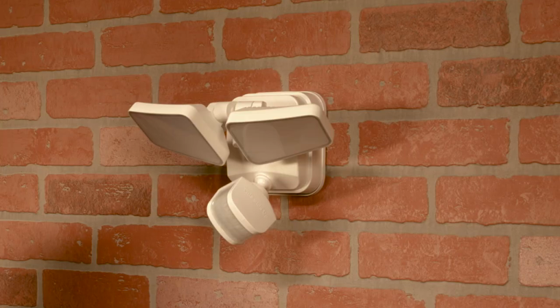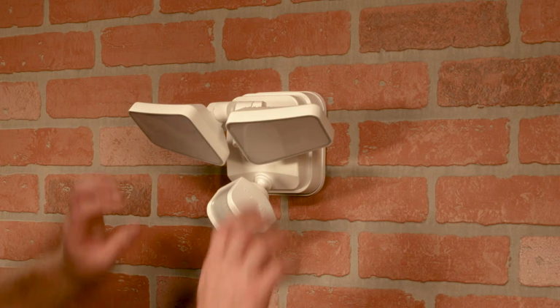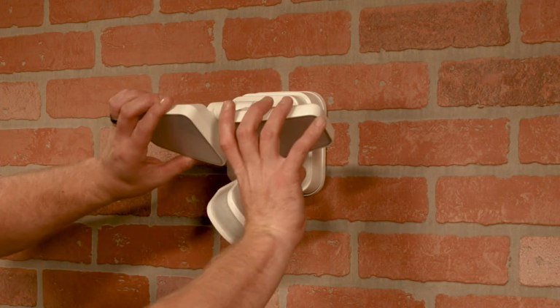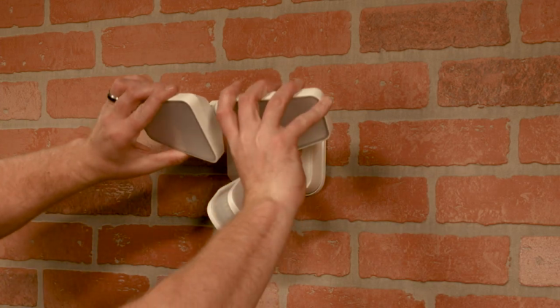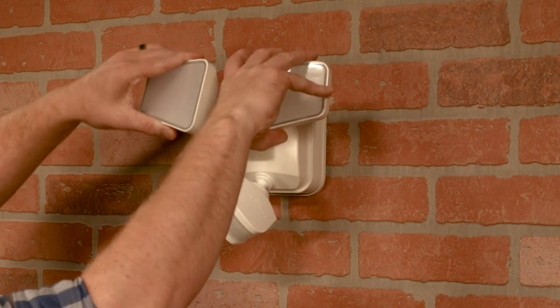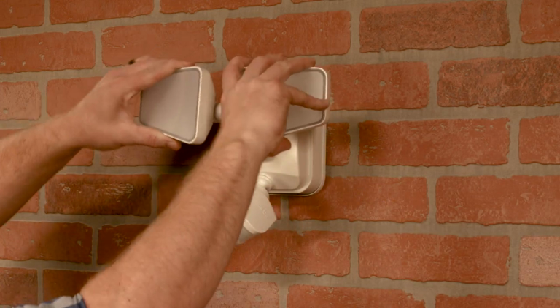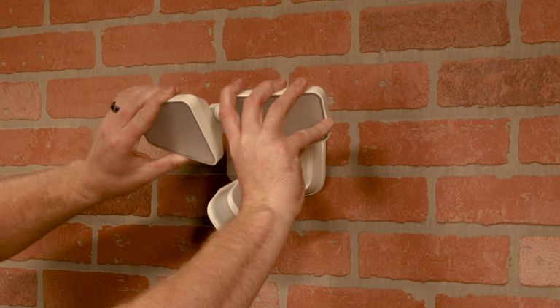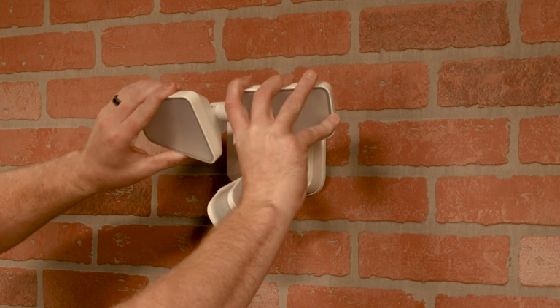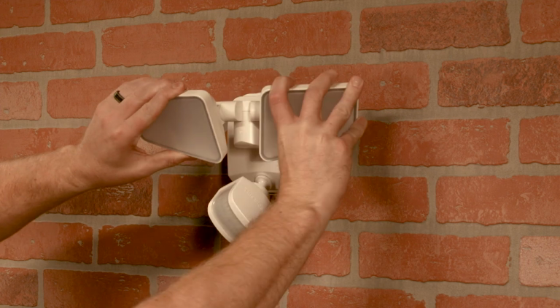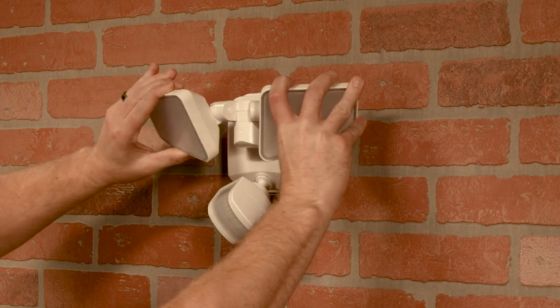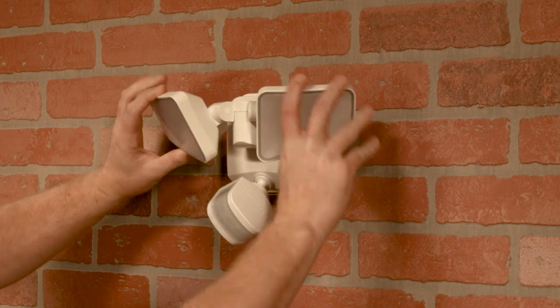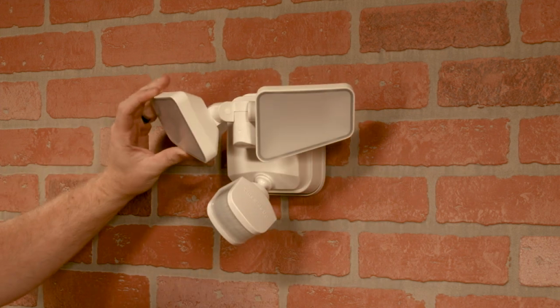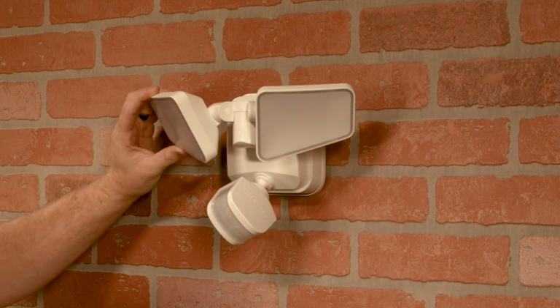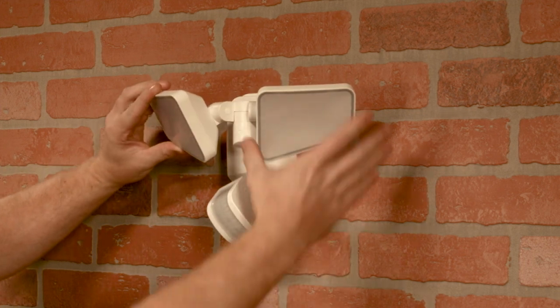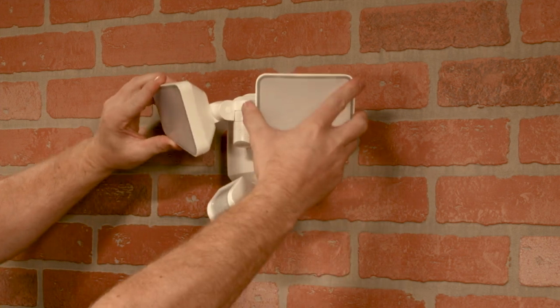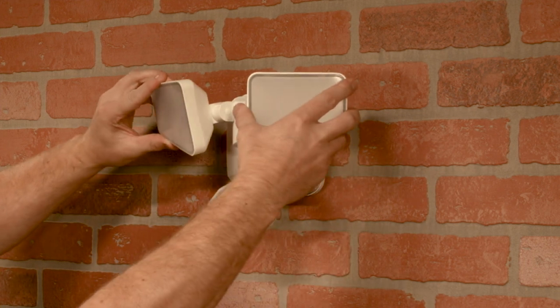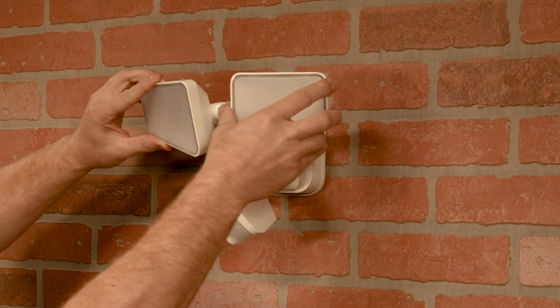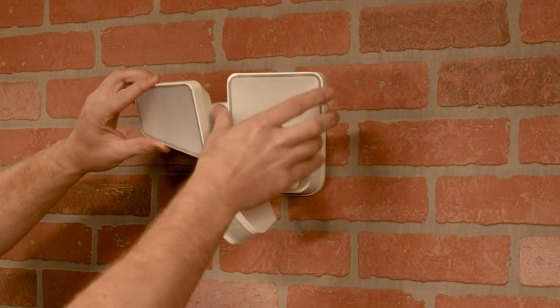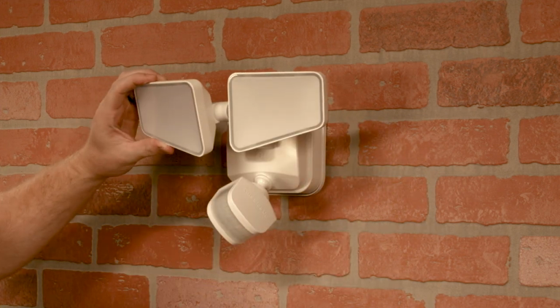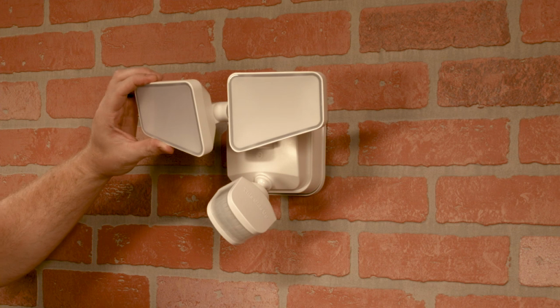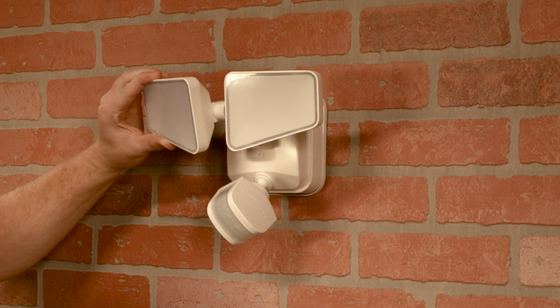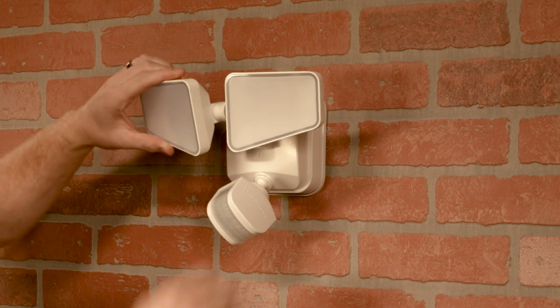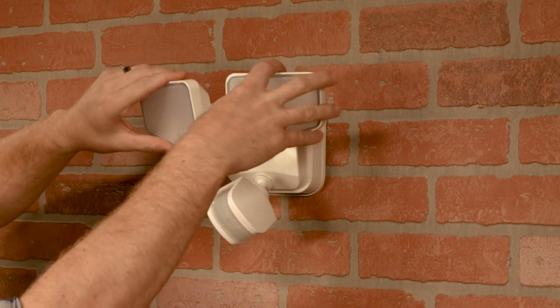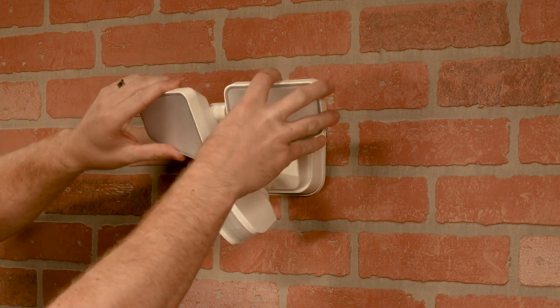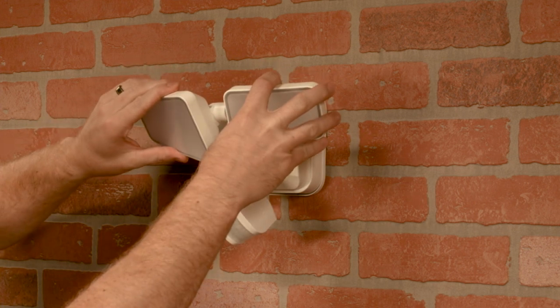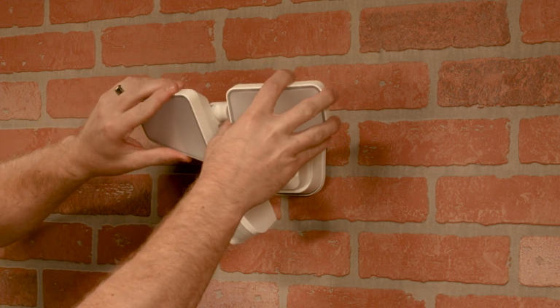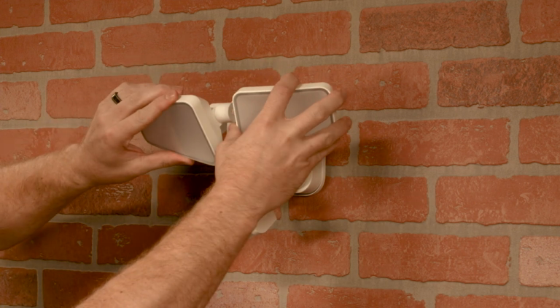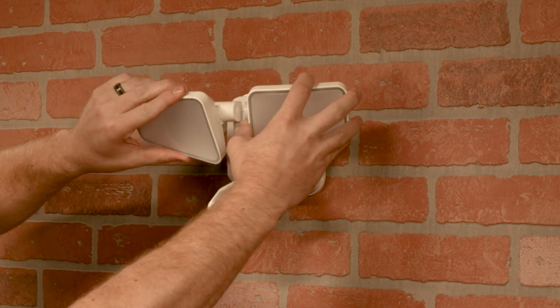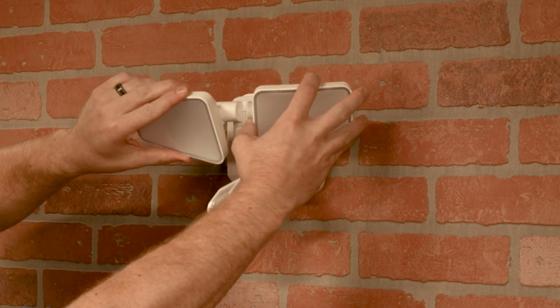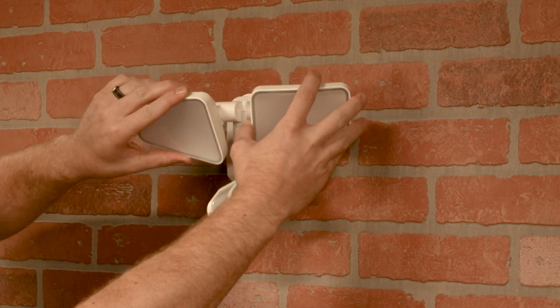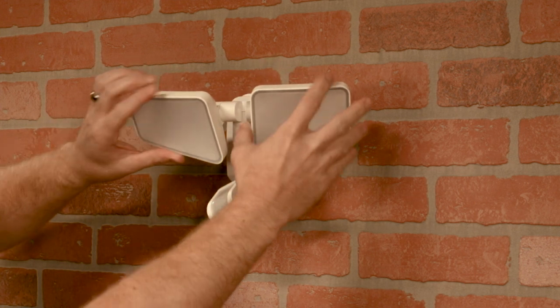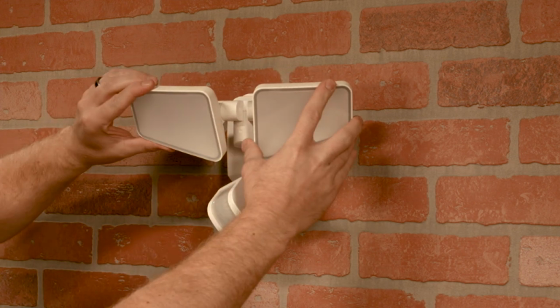Tilt the lamp heads up or down or side to side to direct the light for optimal coverage. Keep the lights at least two inches away from combustible materials to reduce the risk of fire, and avoid looking directly at the LEDs when illuminated.